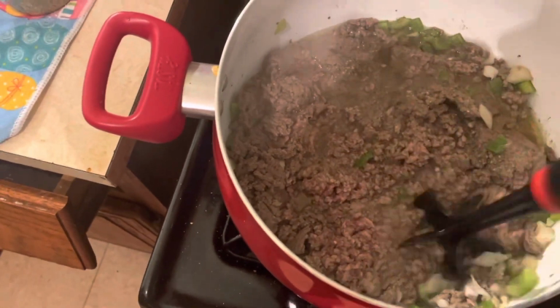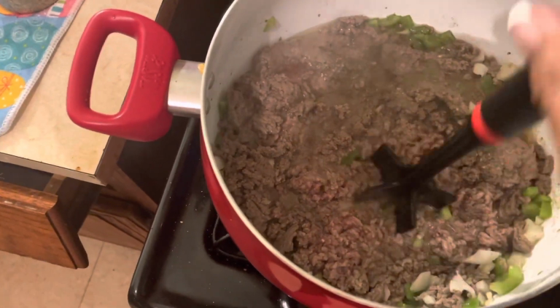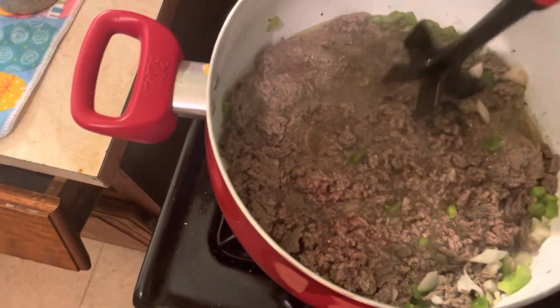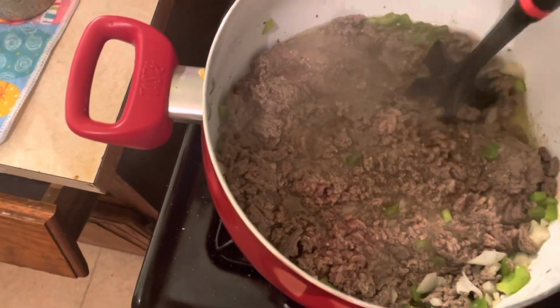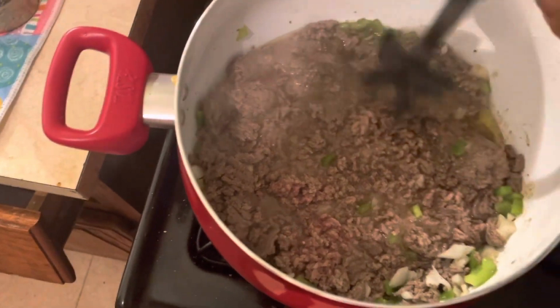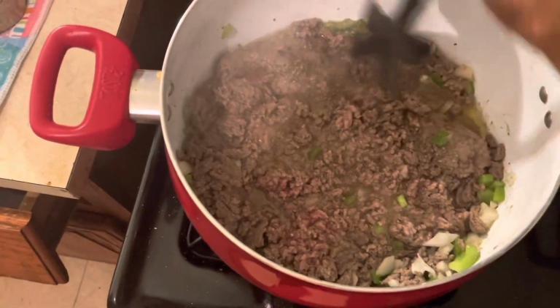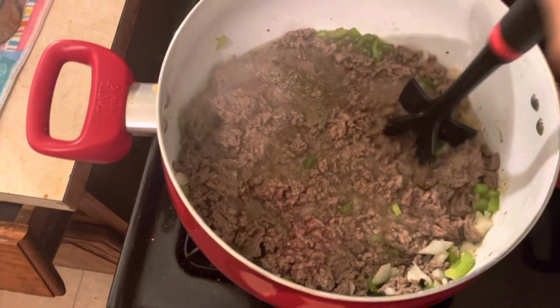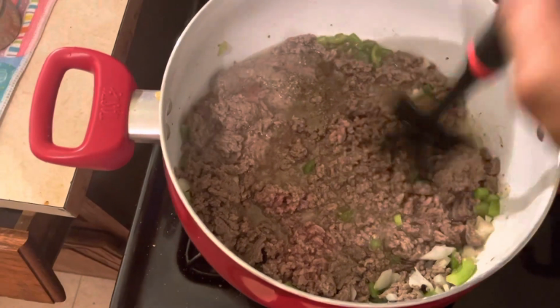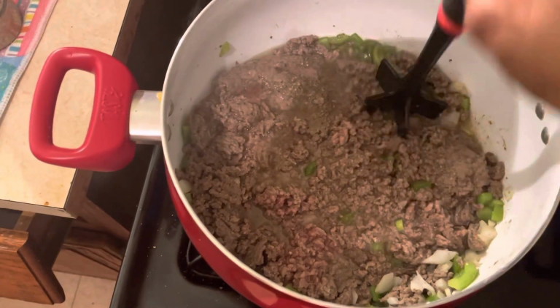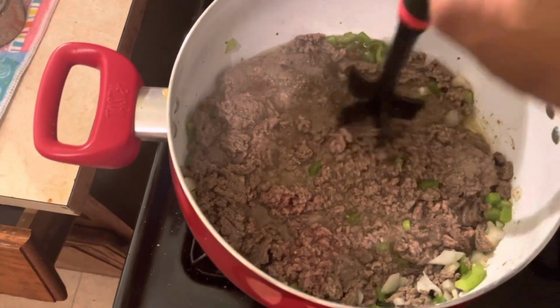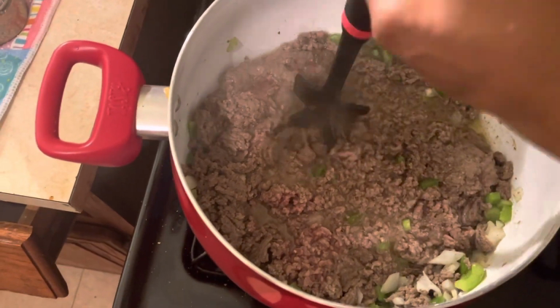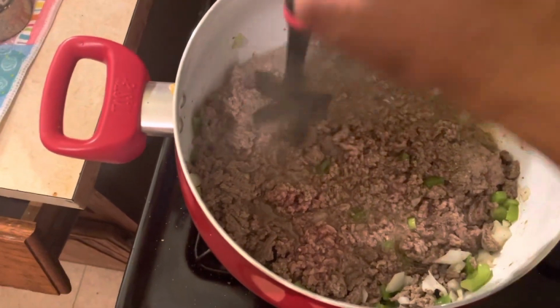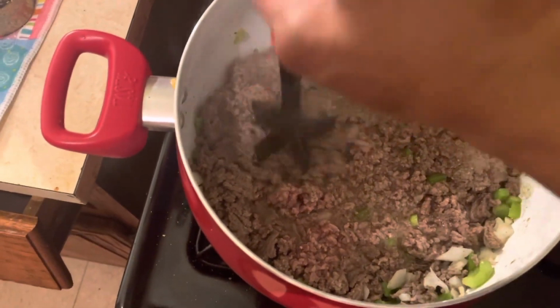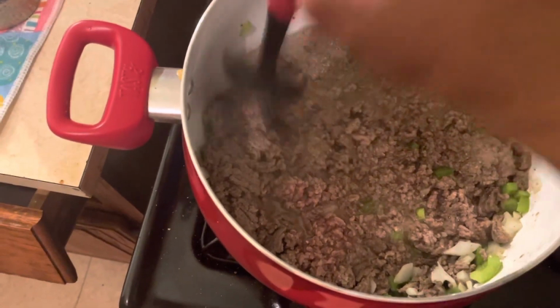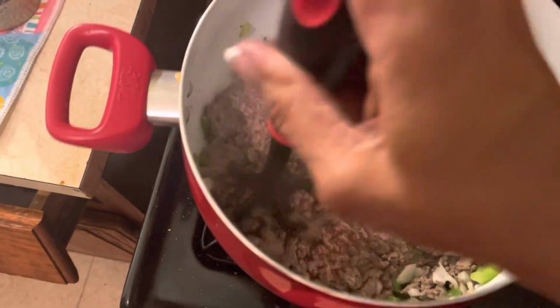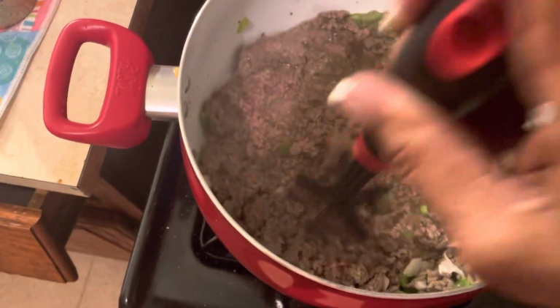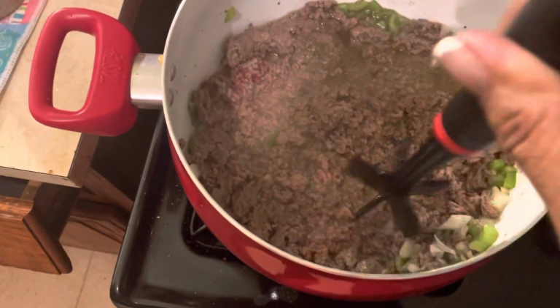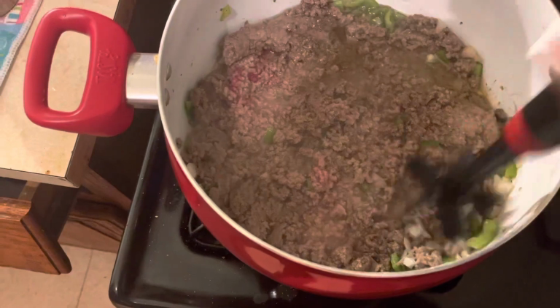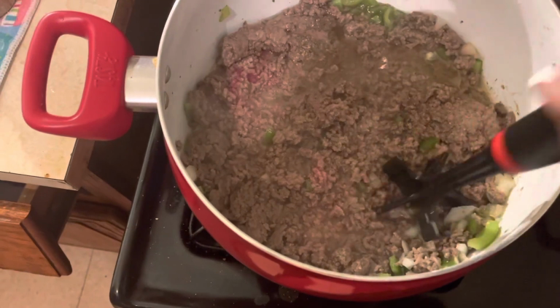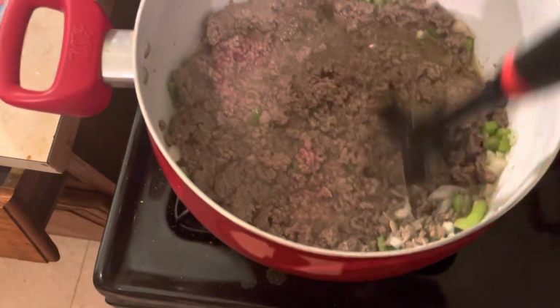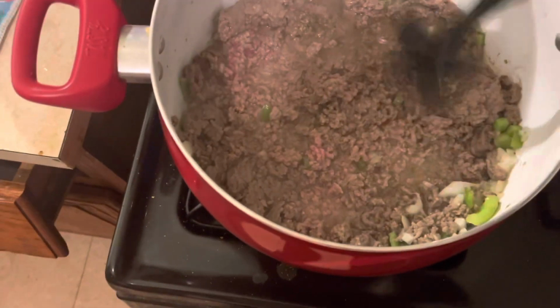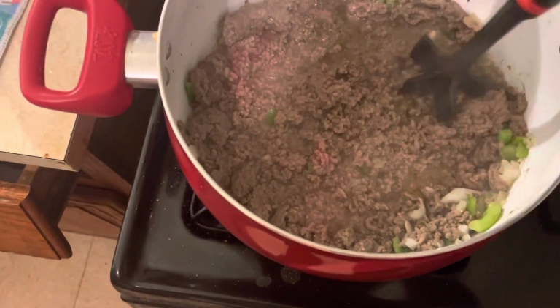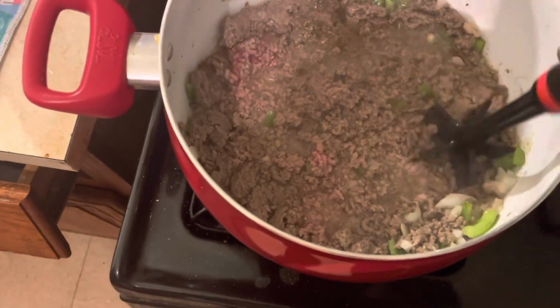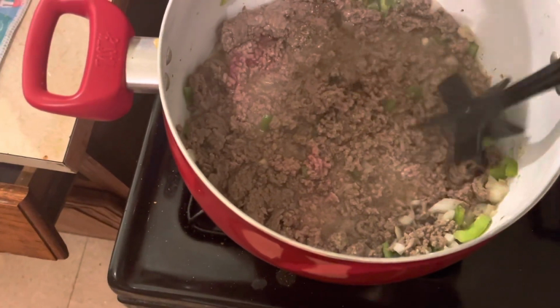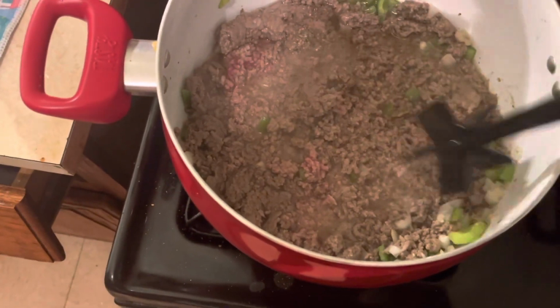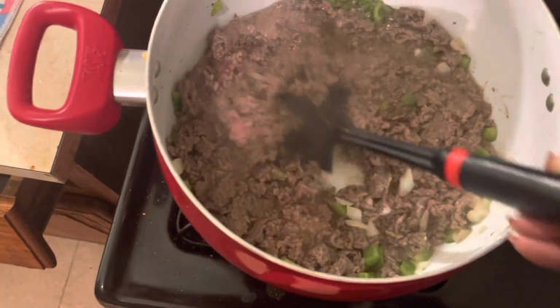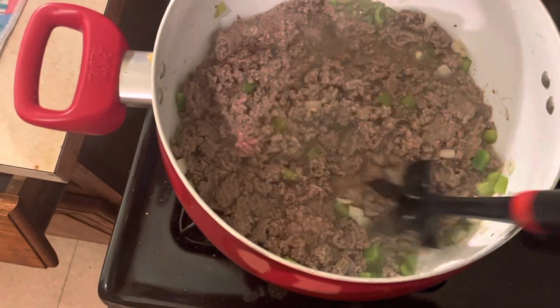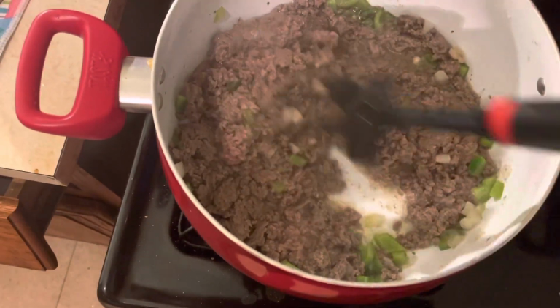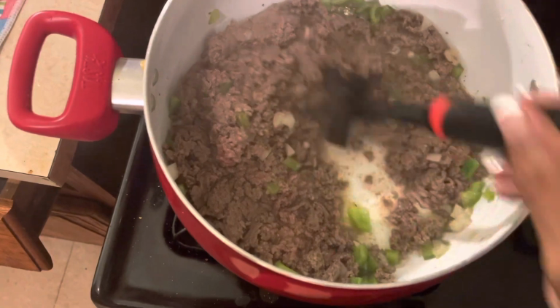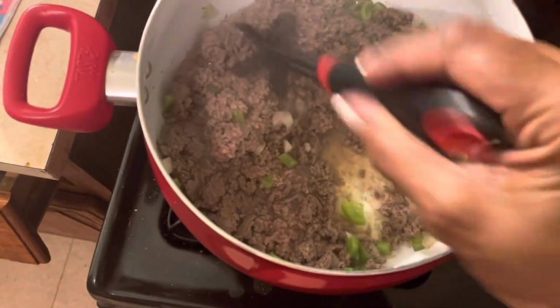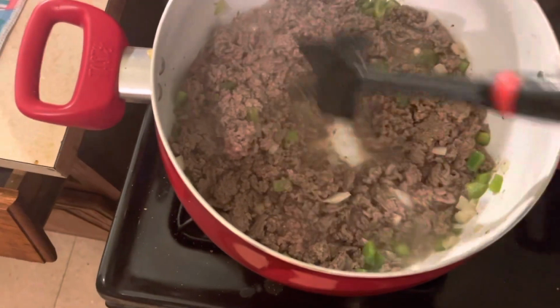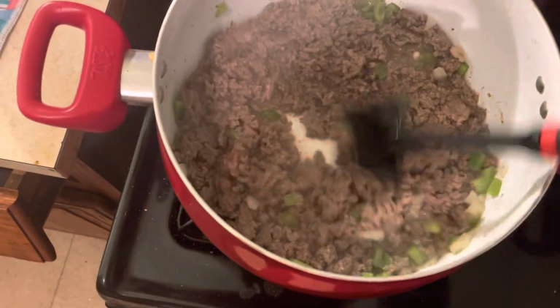It's not done yet, so I'm going to make this real small. I did put a little bit of adobo in it with the complete and the black pepper.